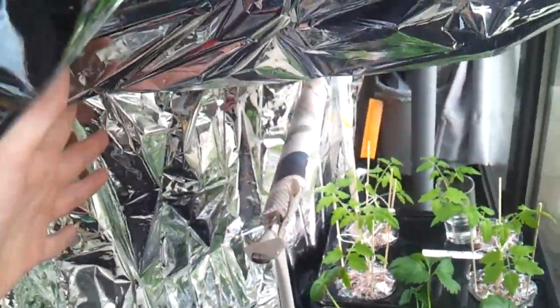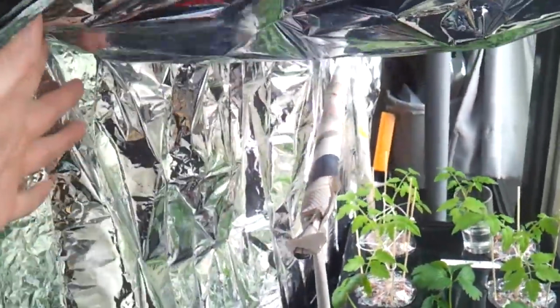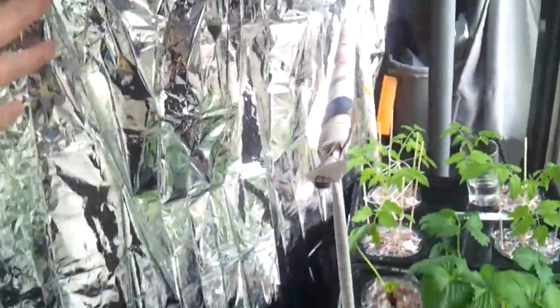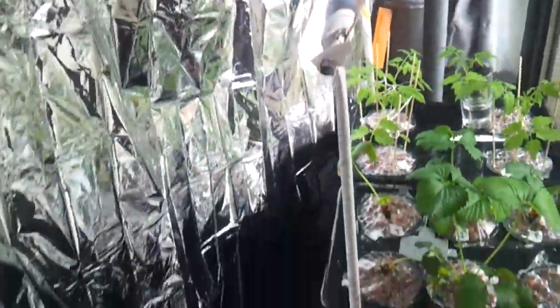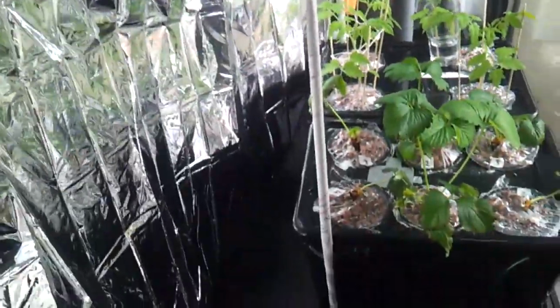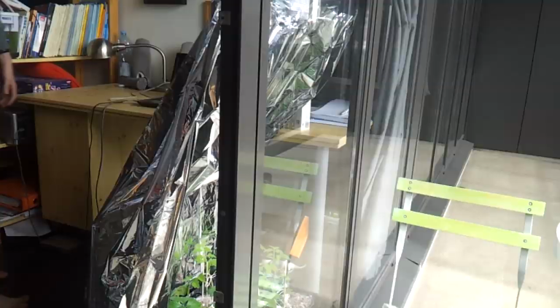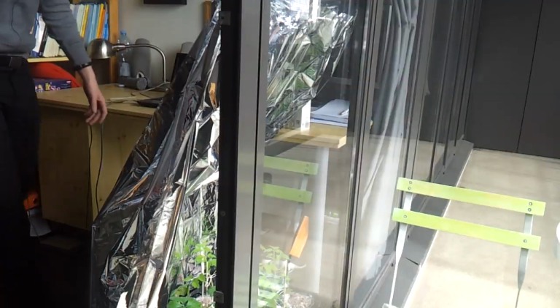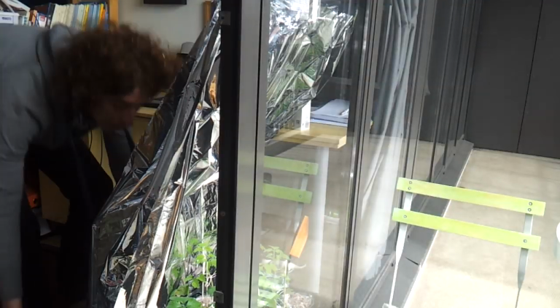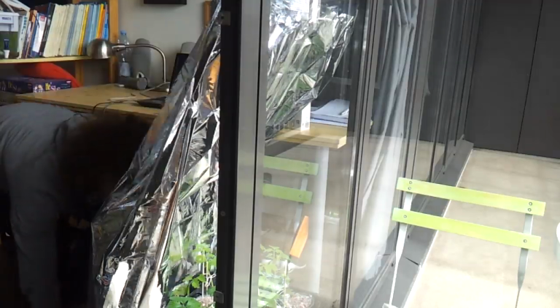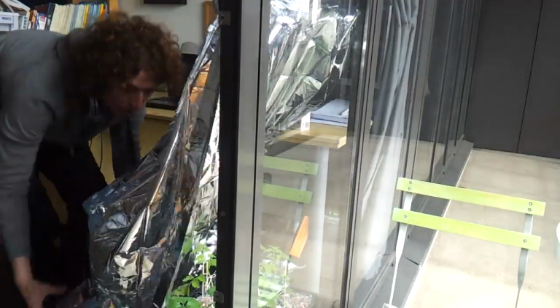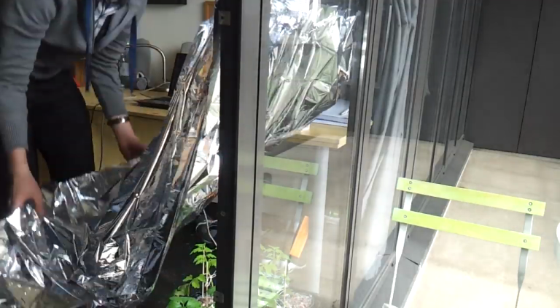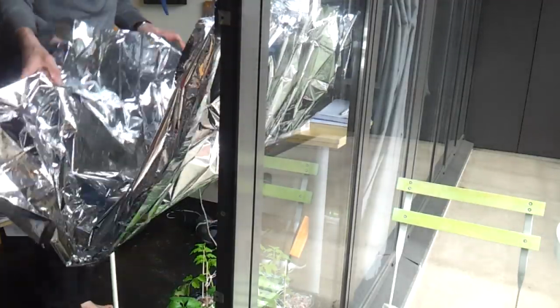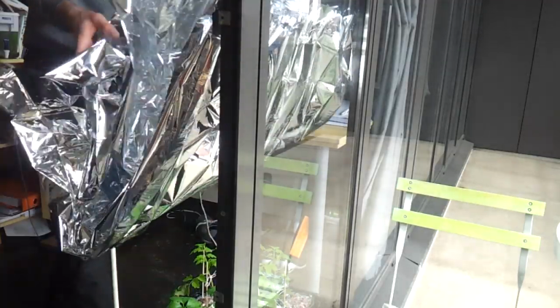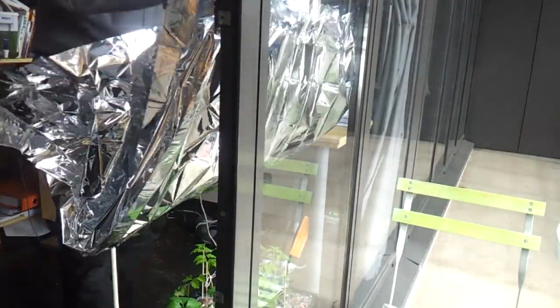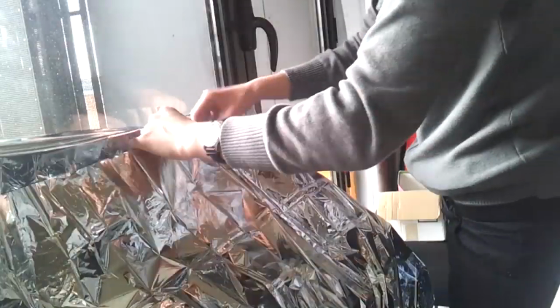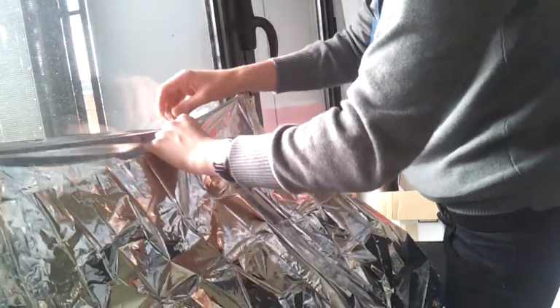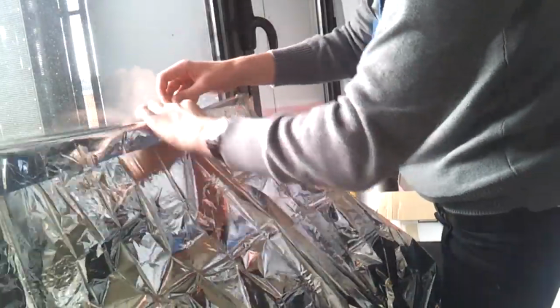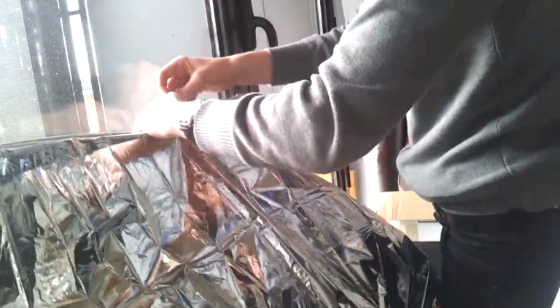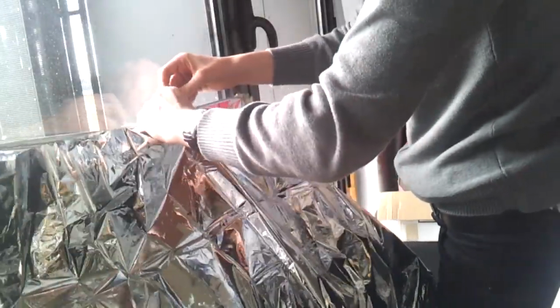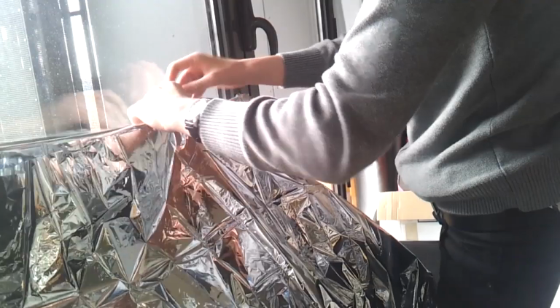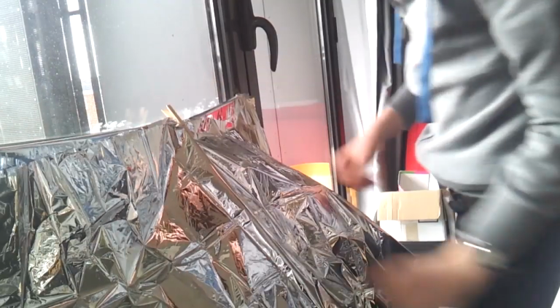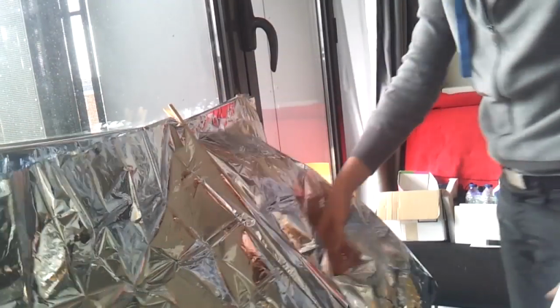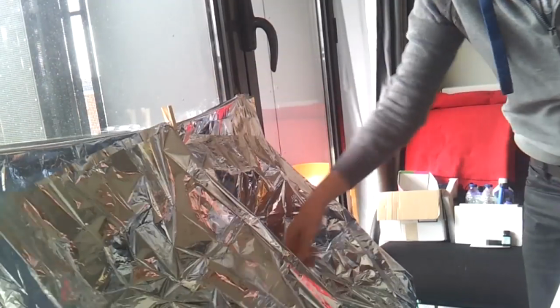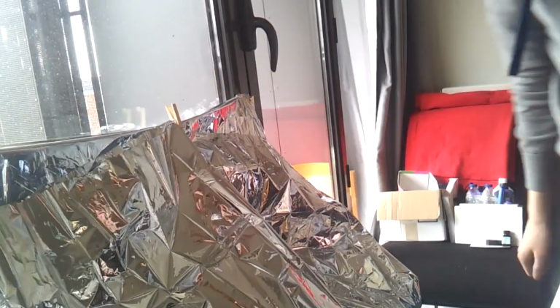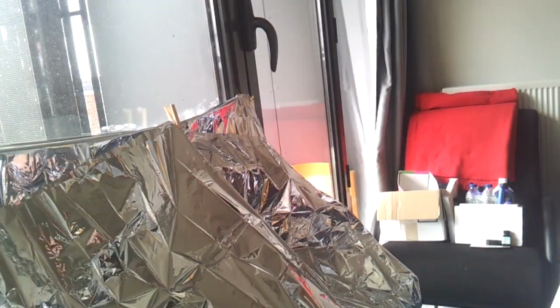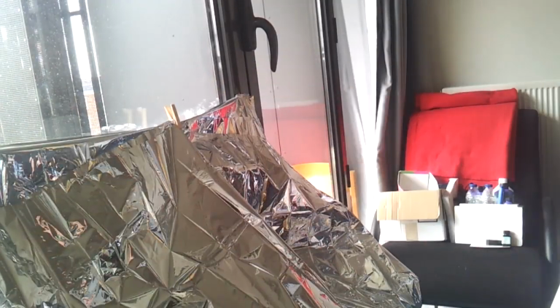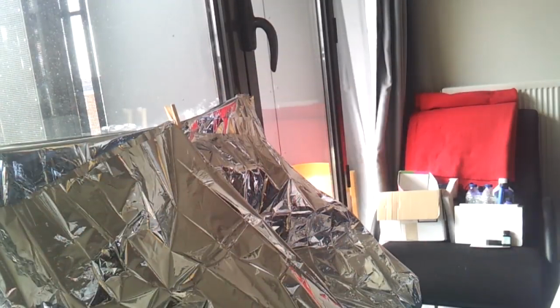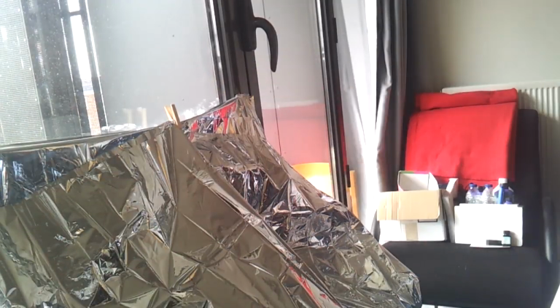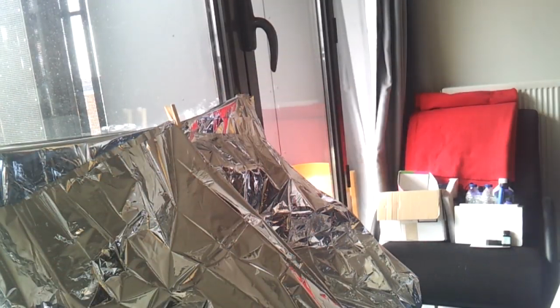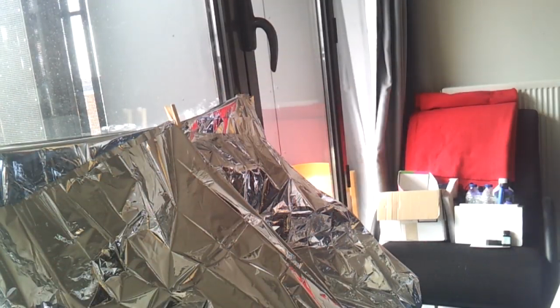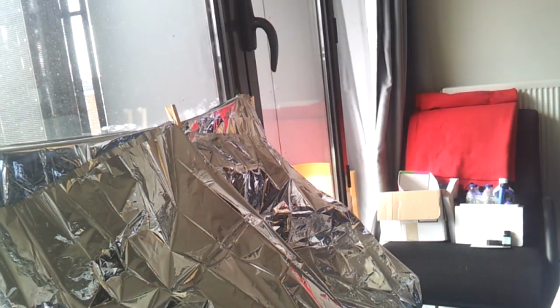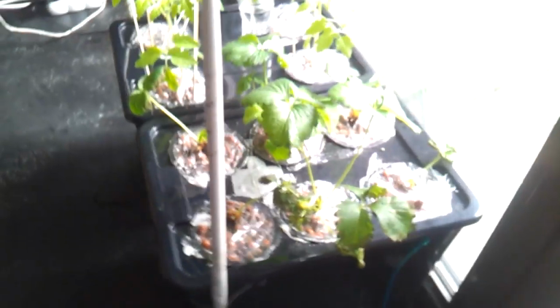Whenever I want to do something with the plants, for example to check the pH, I can just fold up the mylar and keep it out of my way using a clothes bag. This is a quick and dirty solution since I don't have my usual materials and tools here, but I will soon replace this with something more durable.